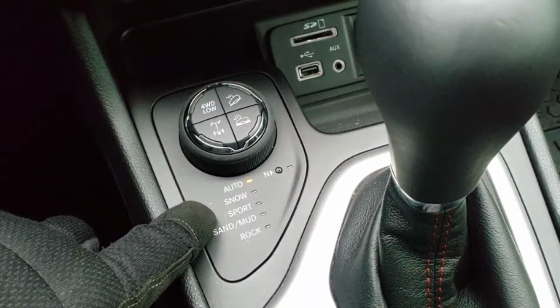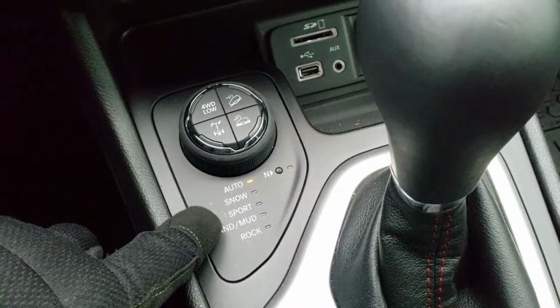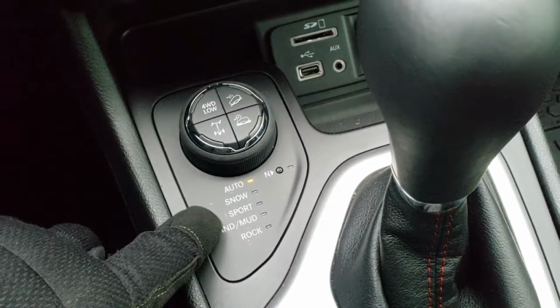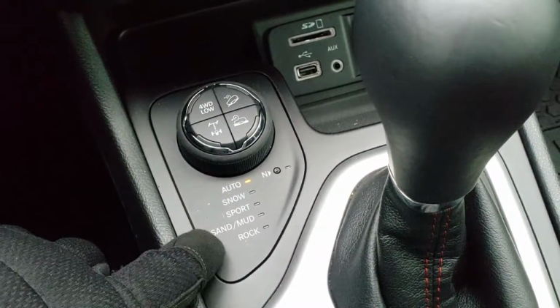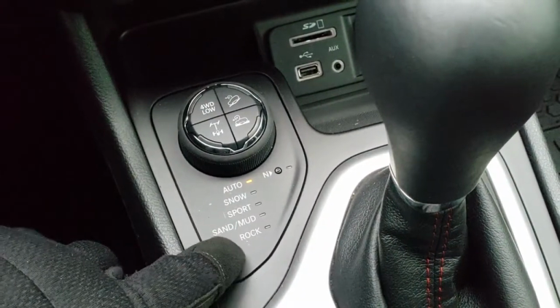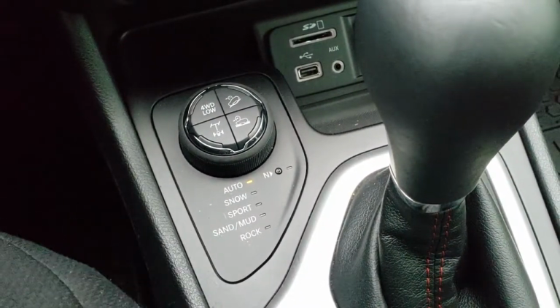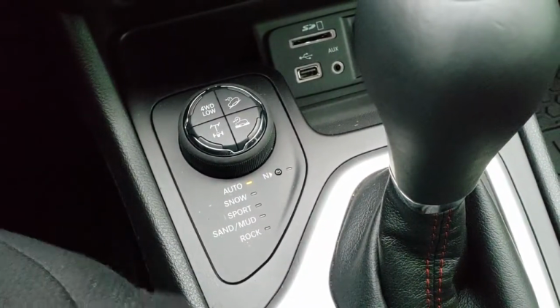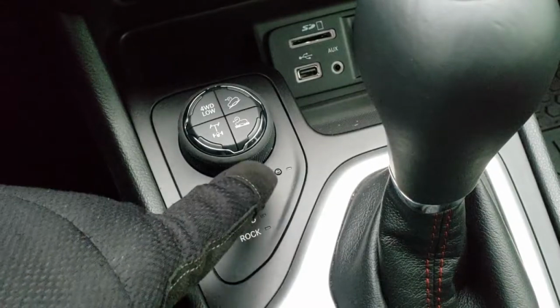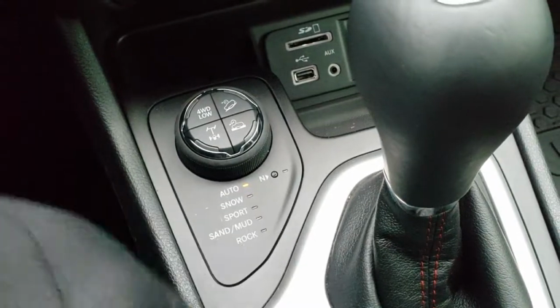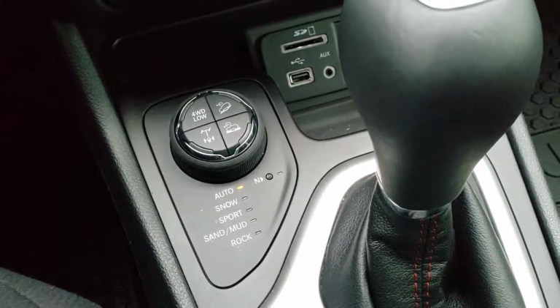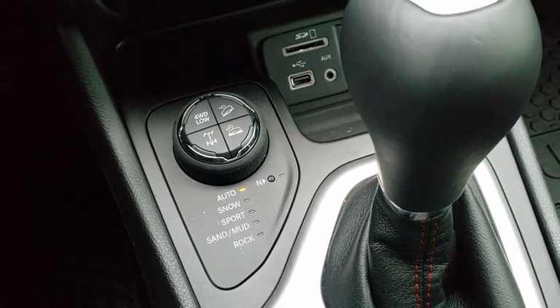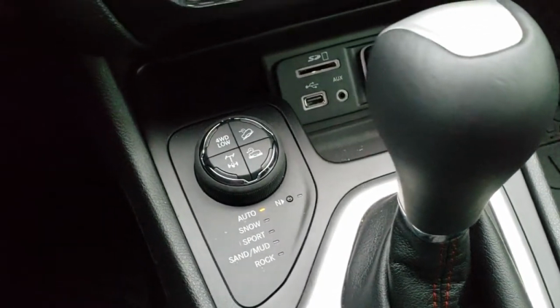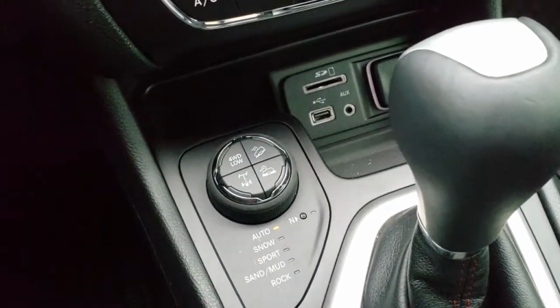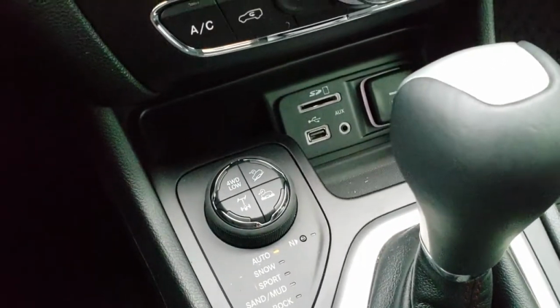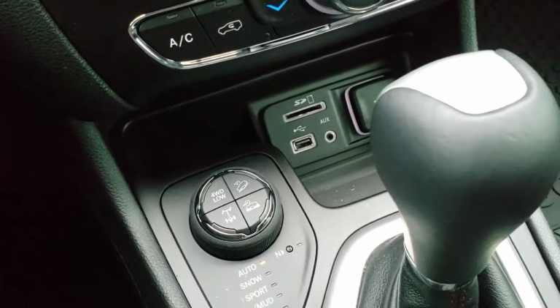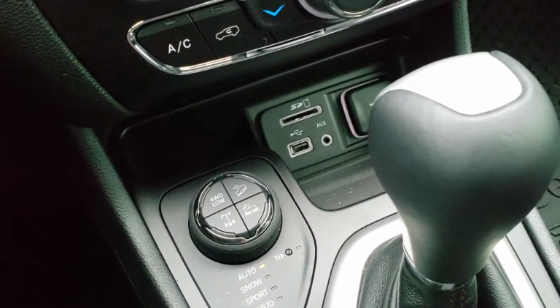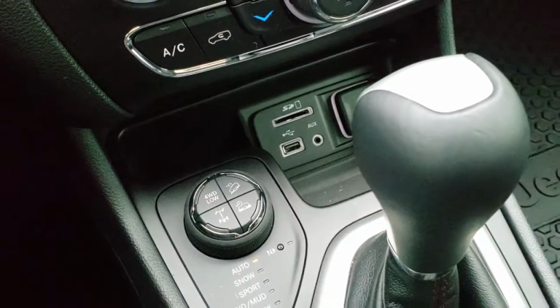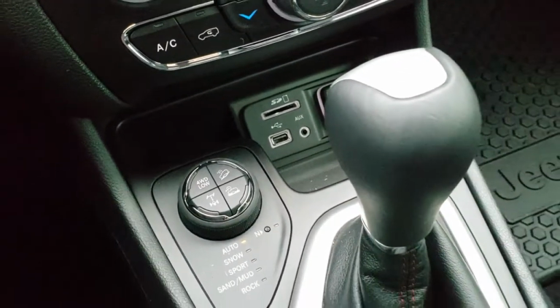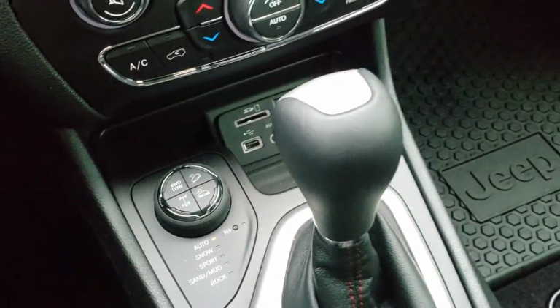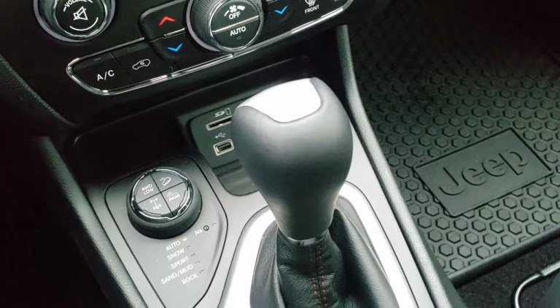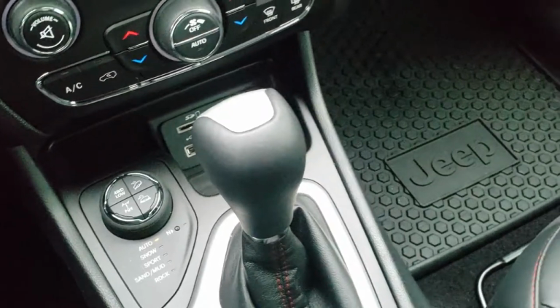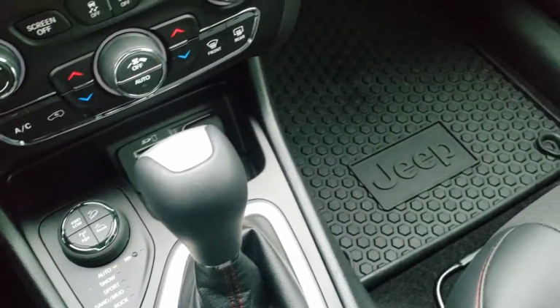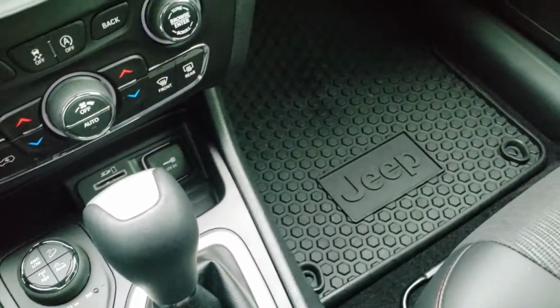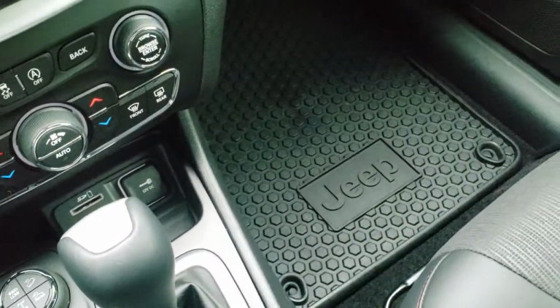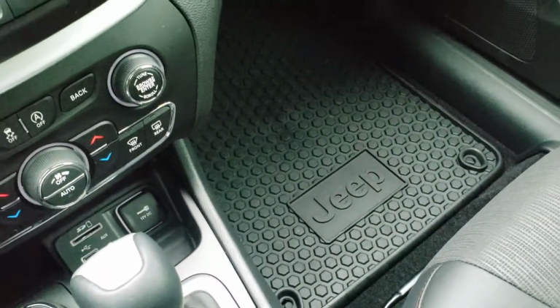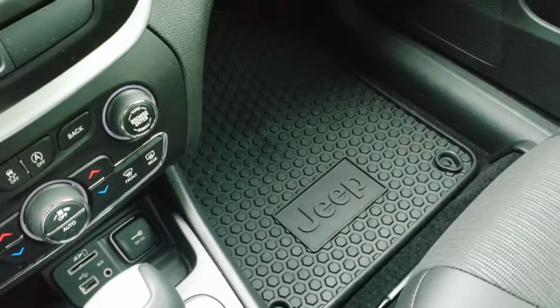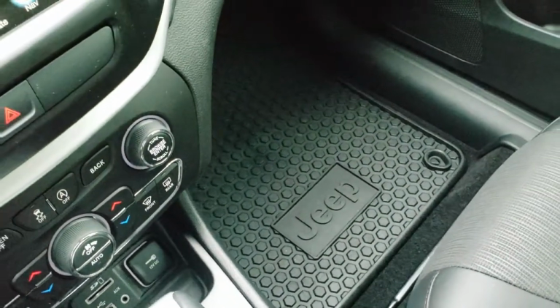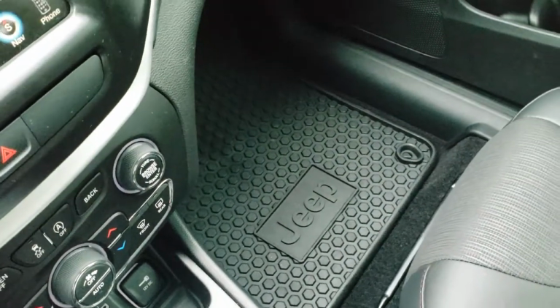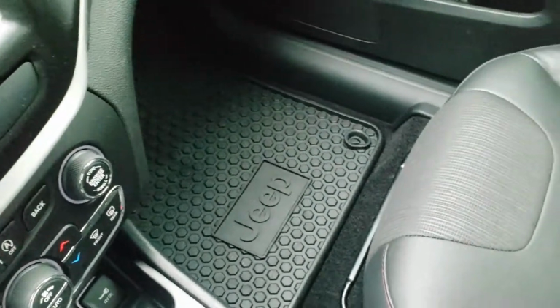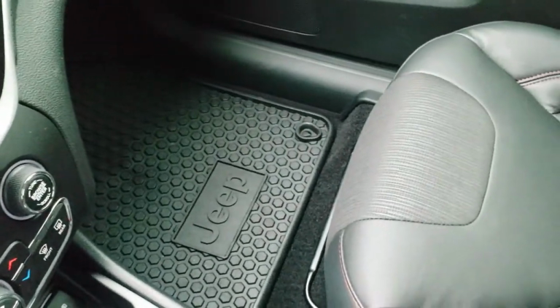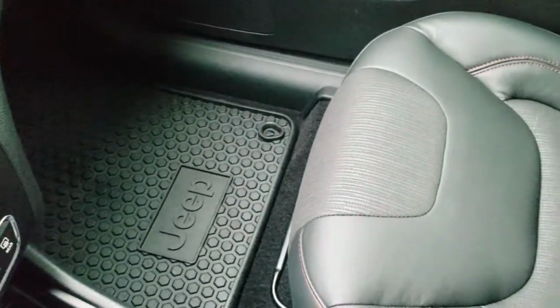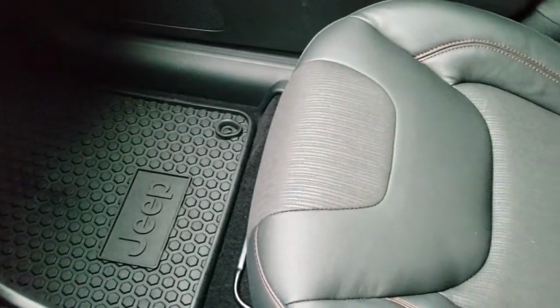Drive modes include auto, snow, sport, sand, mud, and rock features, as well as a neutral feature for flat towing. It also has an SD card, USB and aux jack, 9-speed automatic transmission, and factory all-weather floor mat on the passenger side.